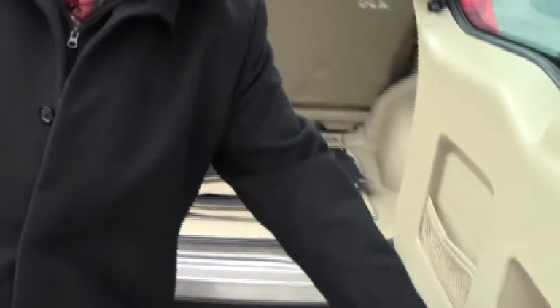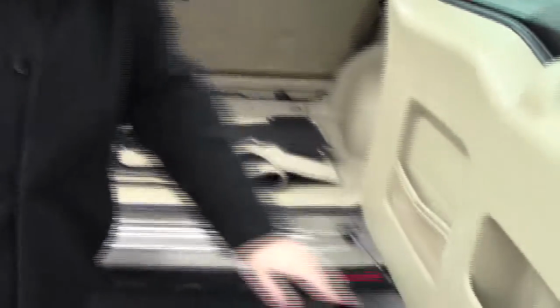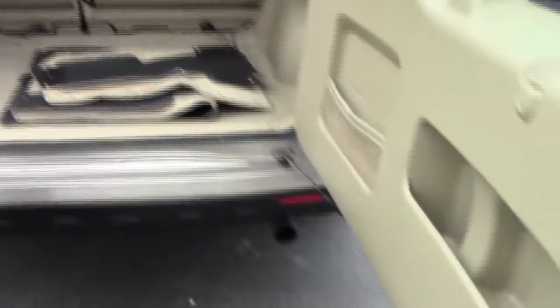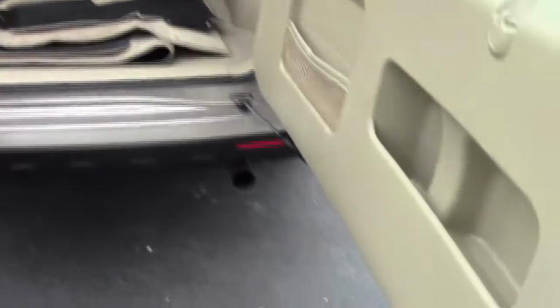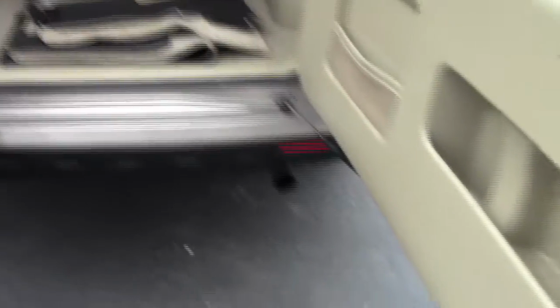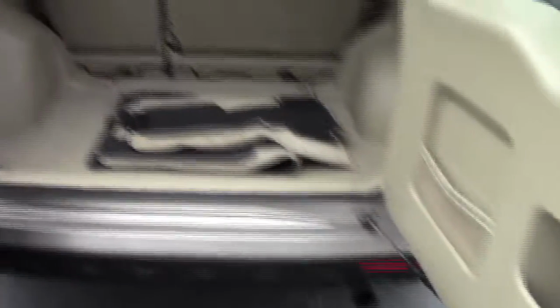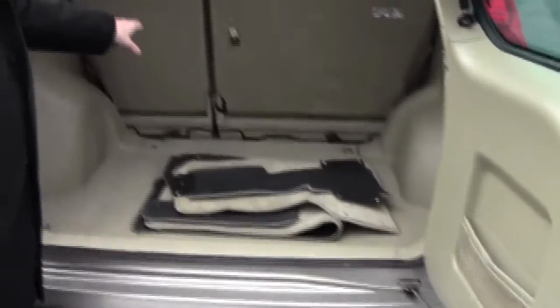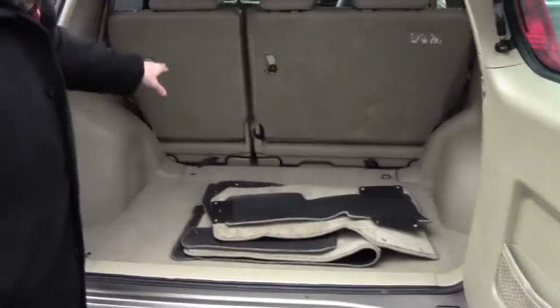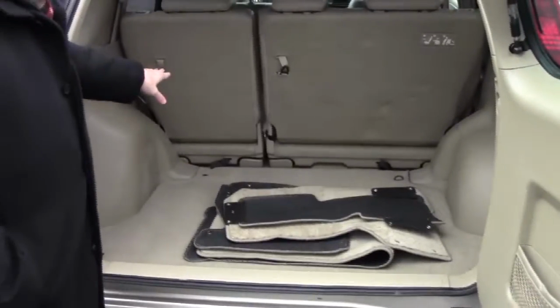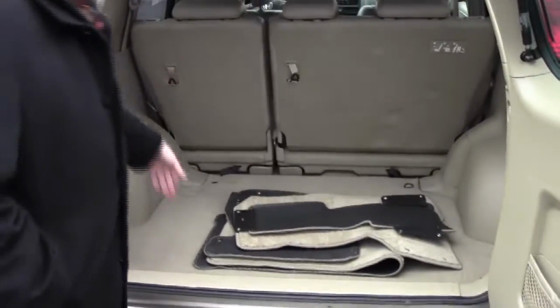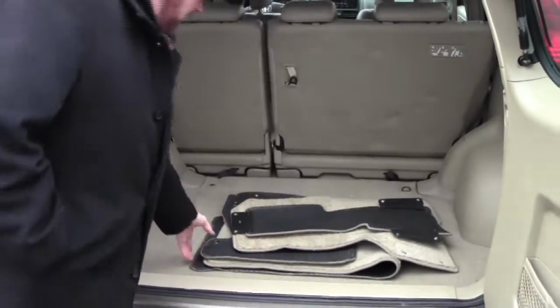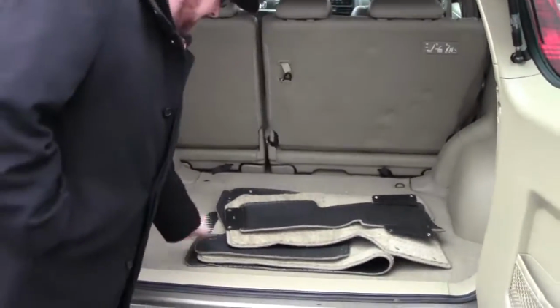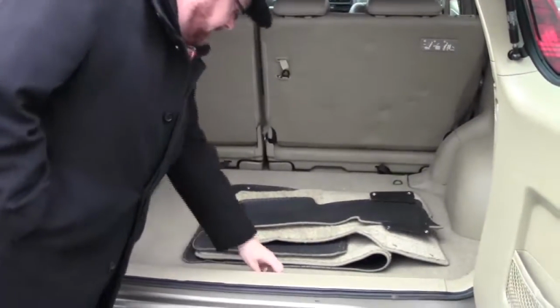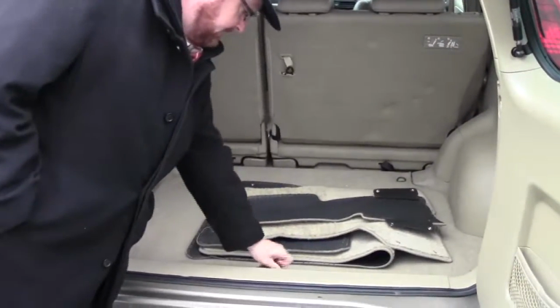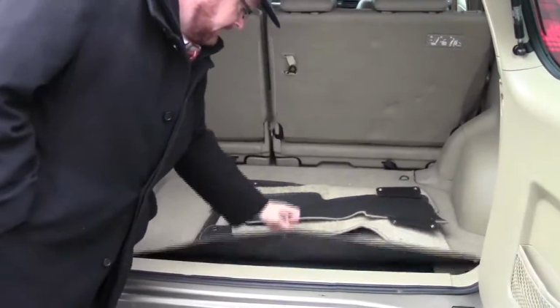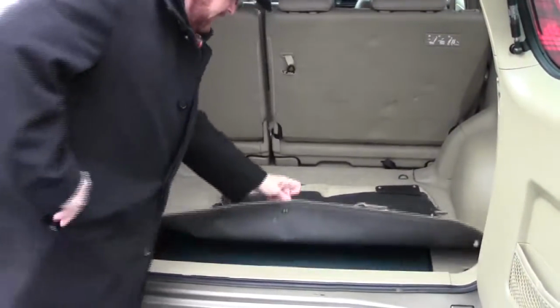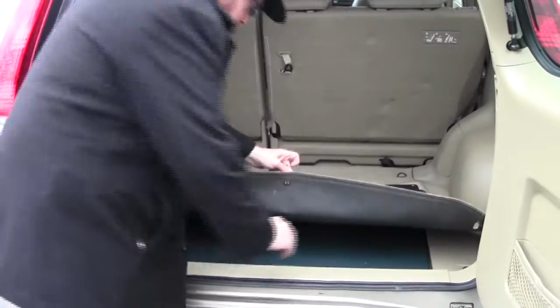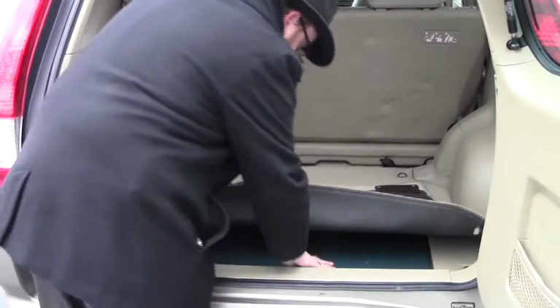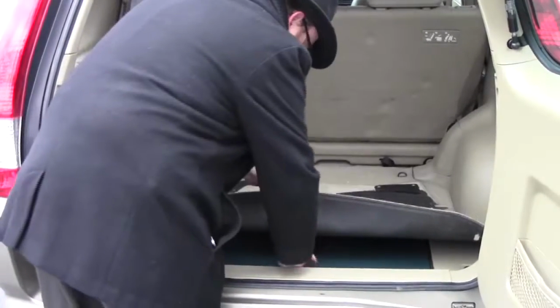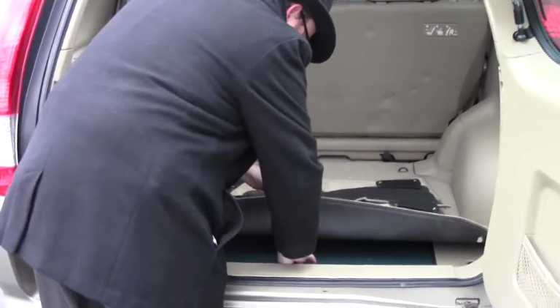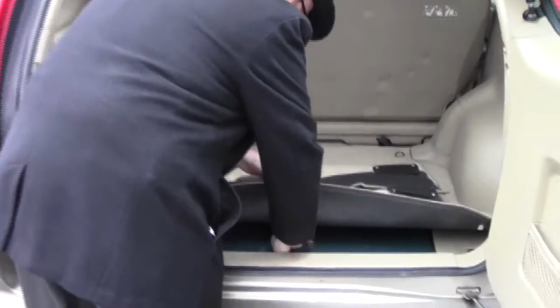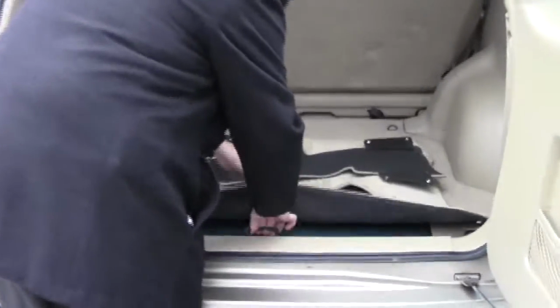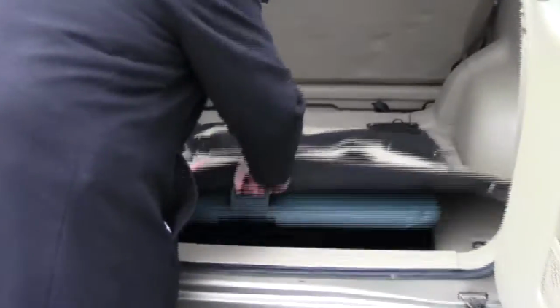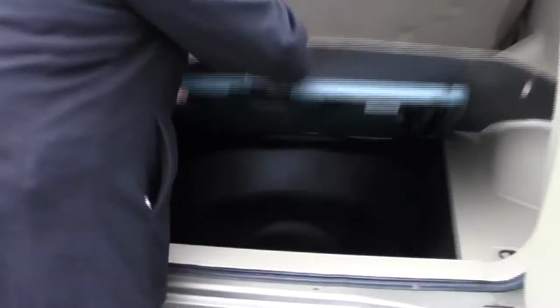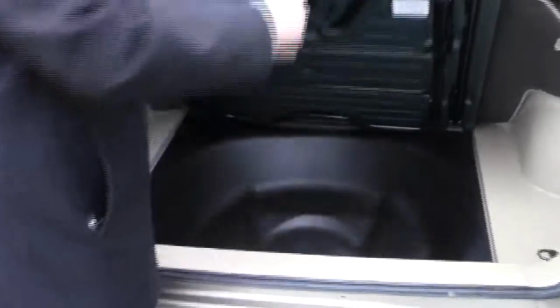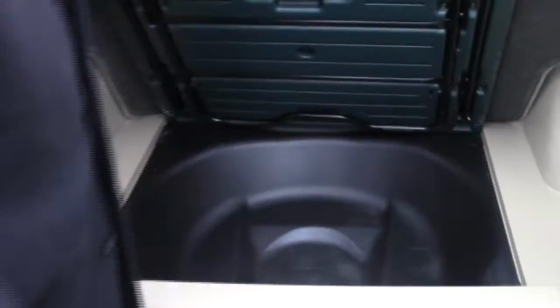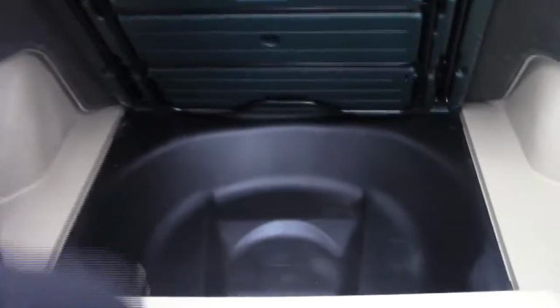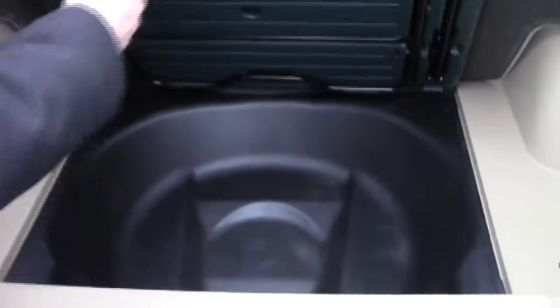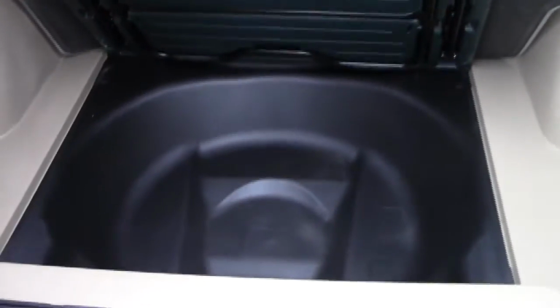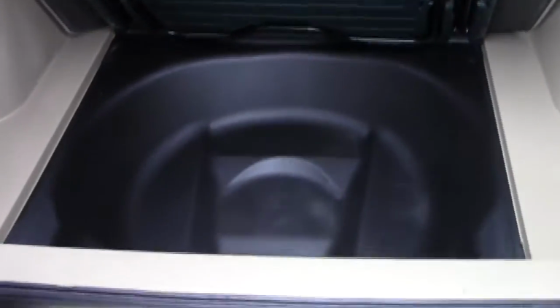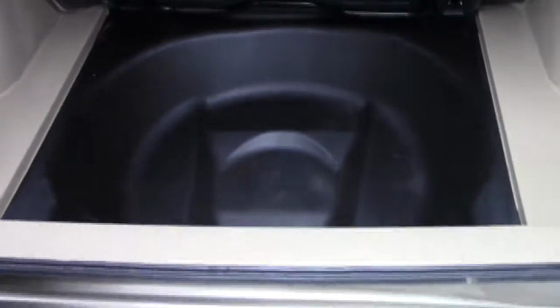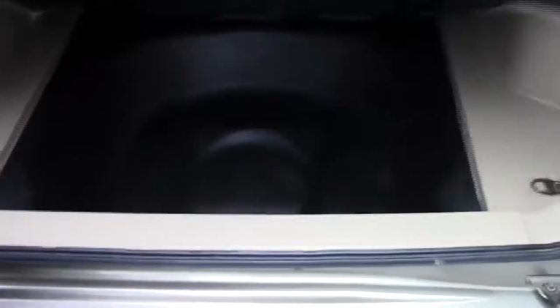You have access to the back through the tailgate or the glass will open. Storage in the door, 60-40 tumble-forward seats, all the mats are here, and you have more storage underneath. It's one of the last models that have the picnic table as well.